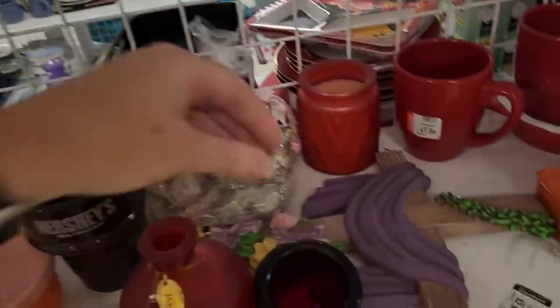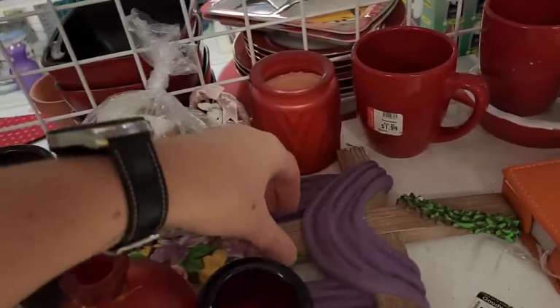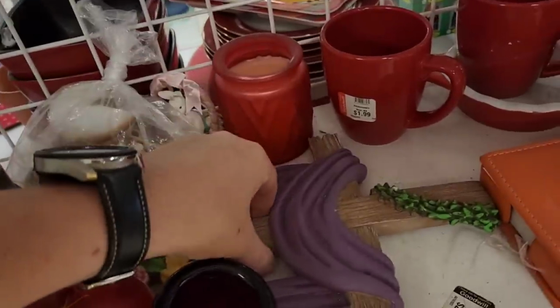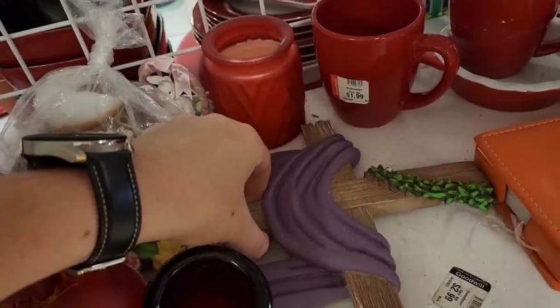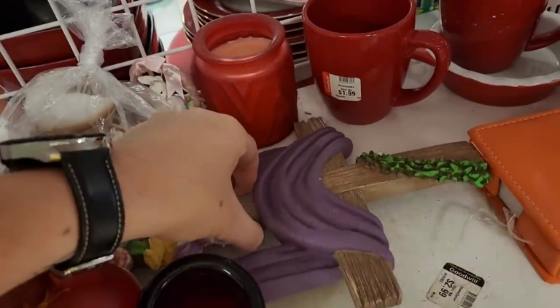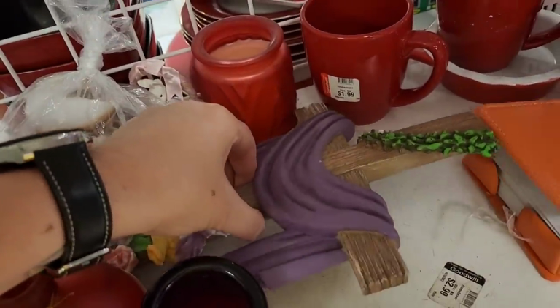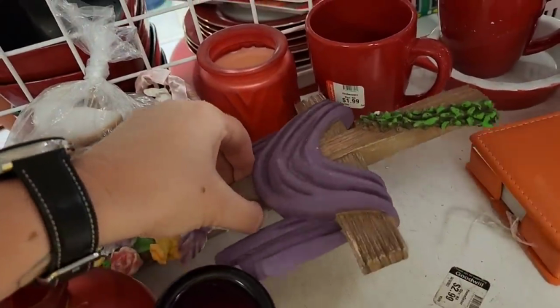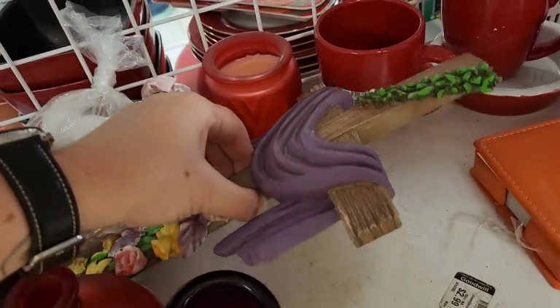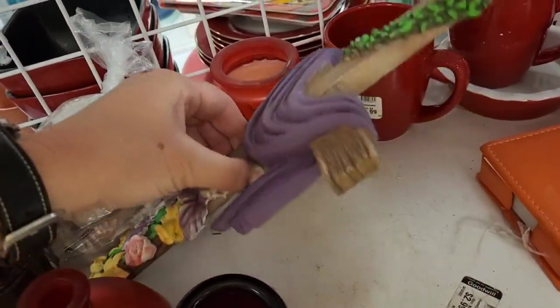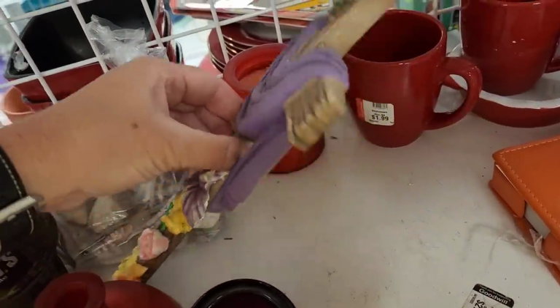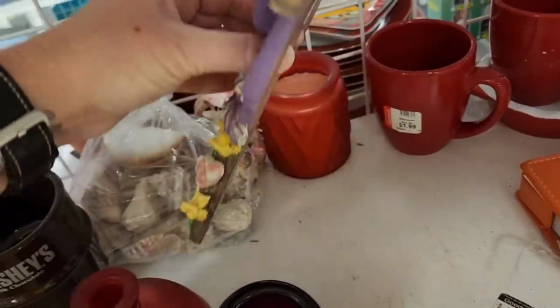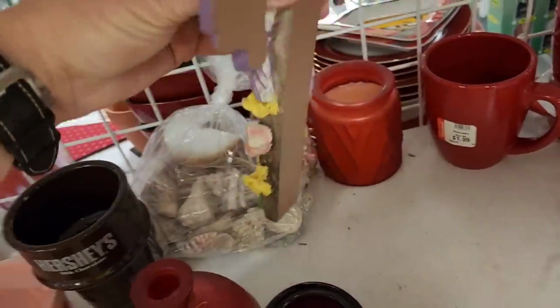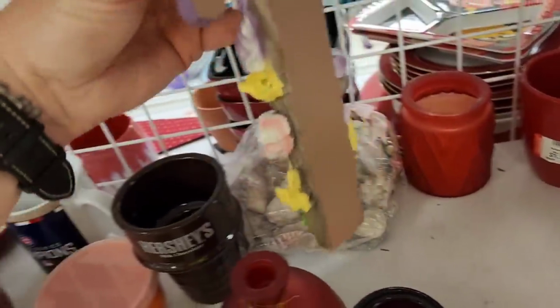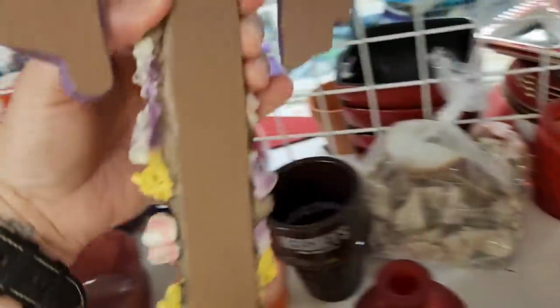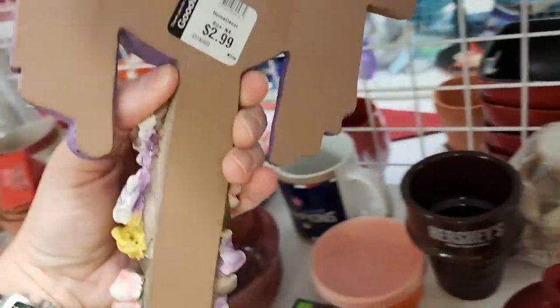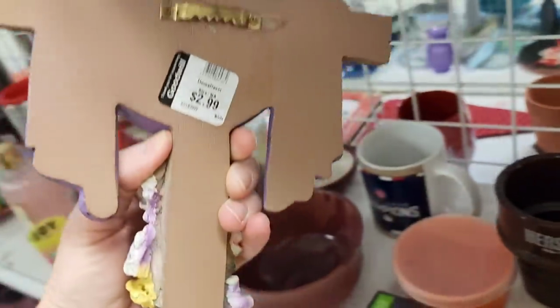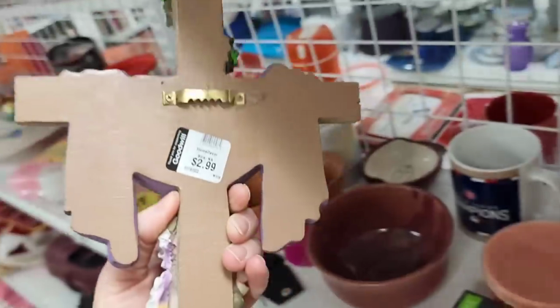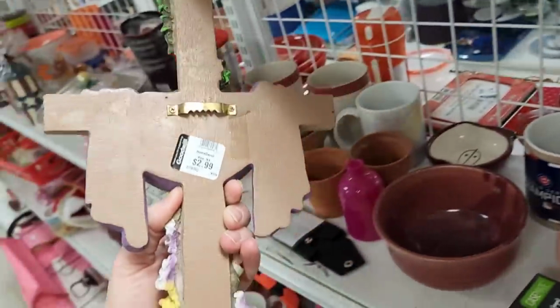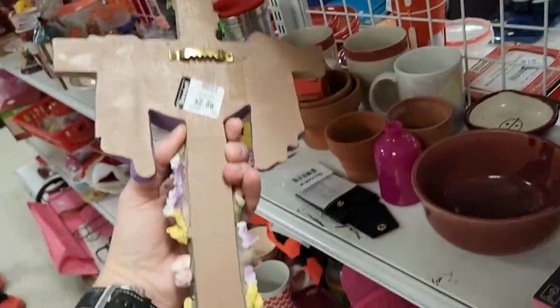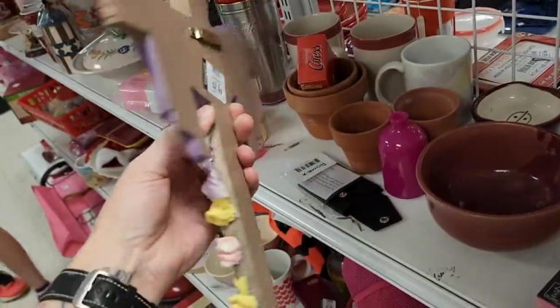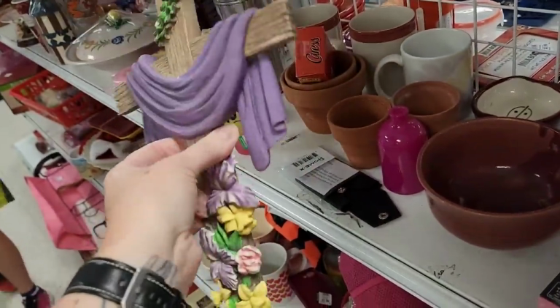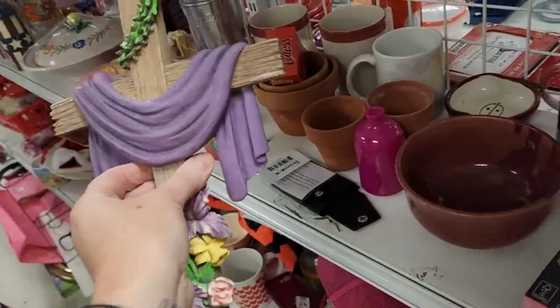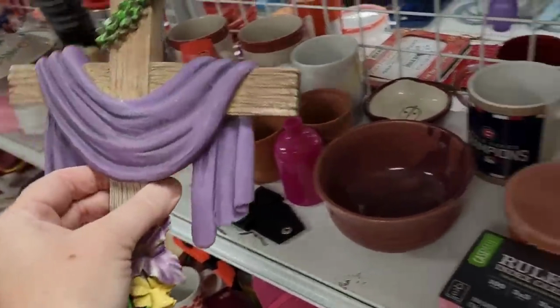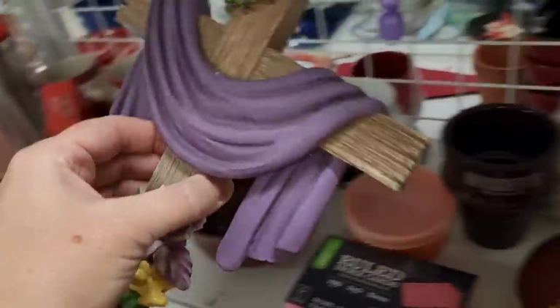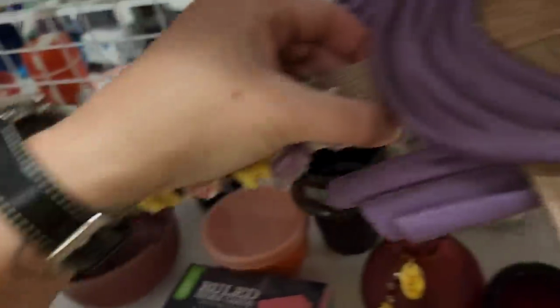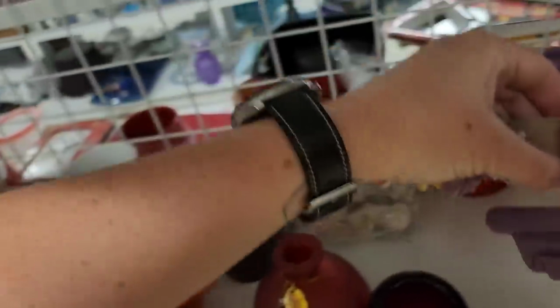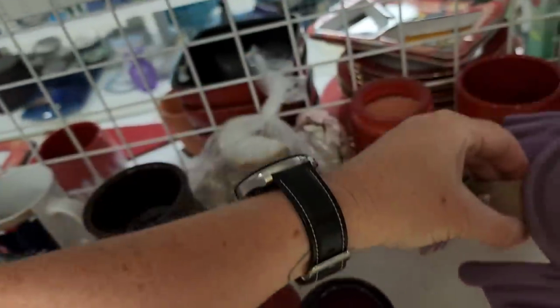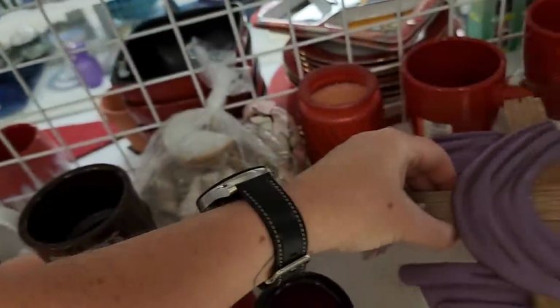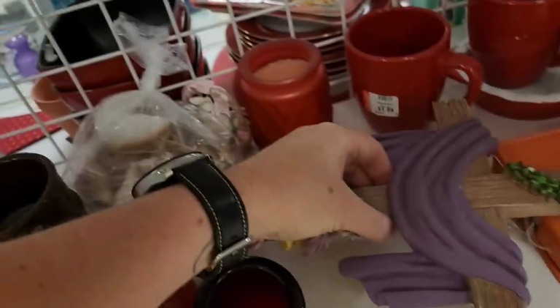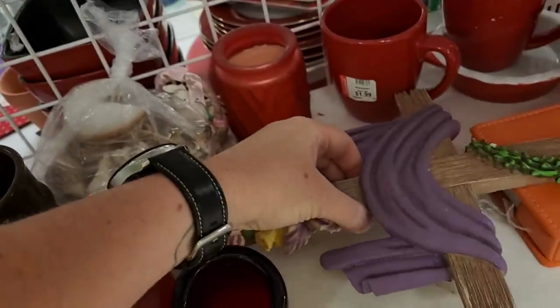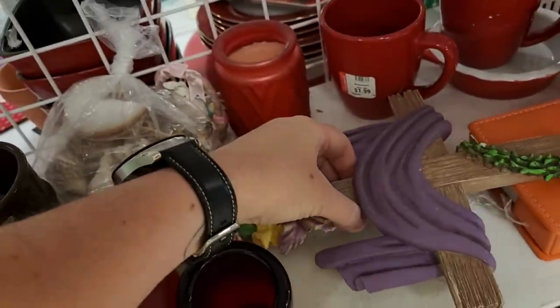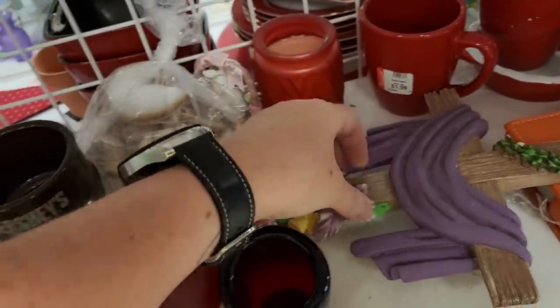And here's the Easter cross — this hobbyist piece. Well, that's not a hobbyist piece. It looks like a hobbyist piece. Perfect for Easter time.